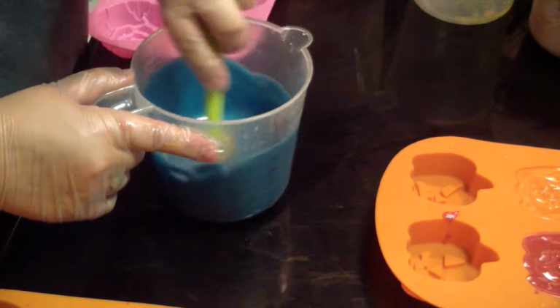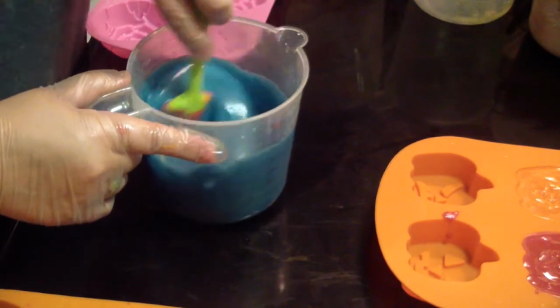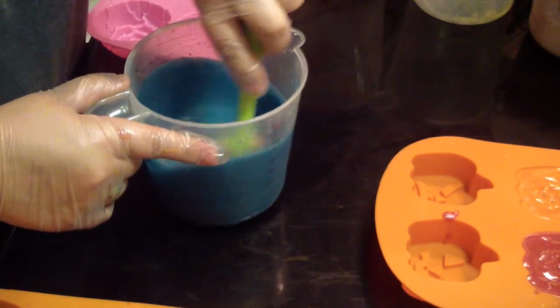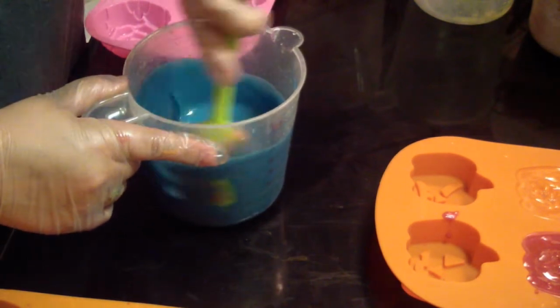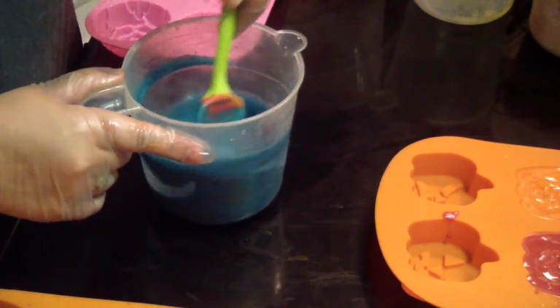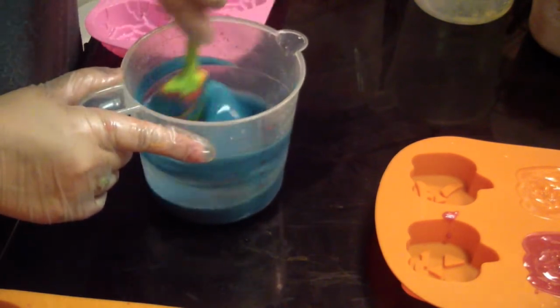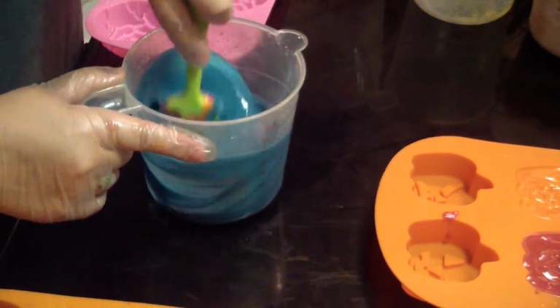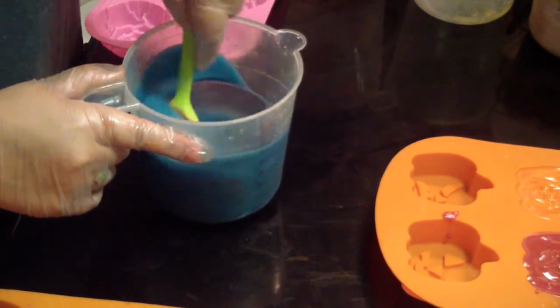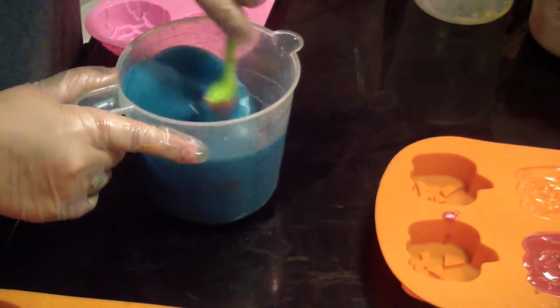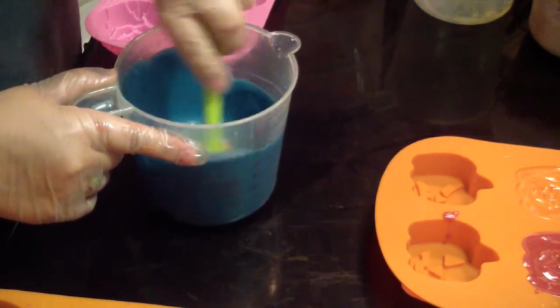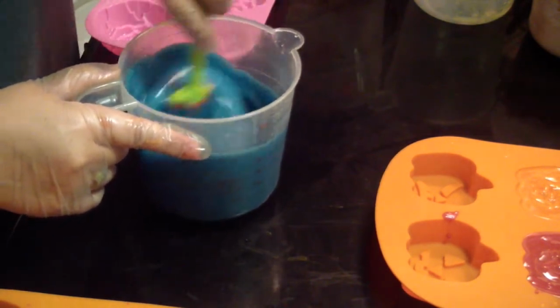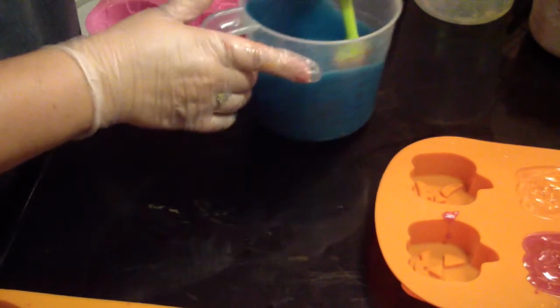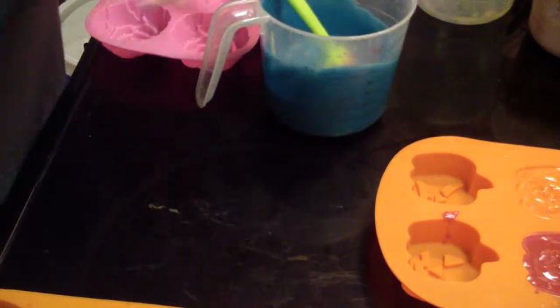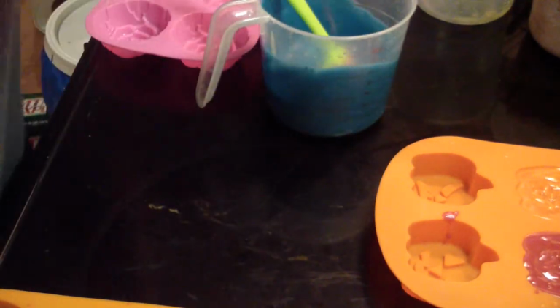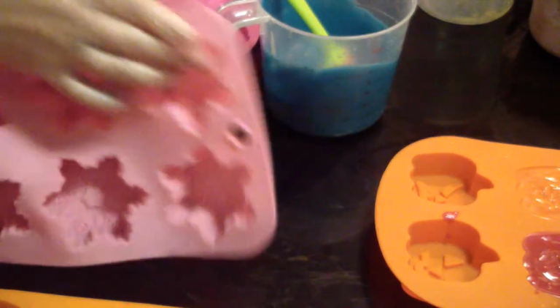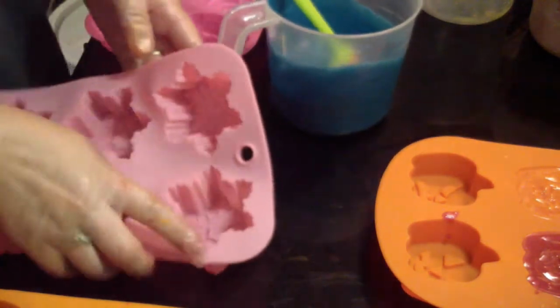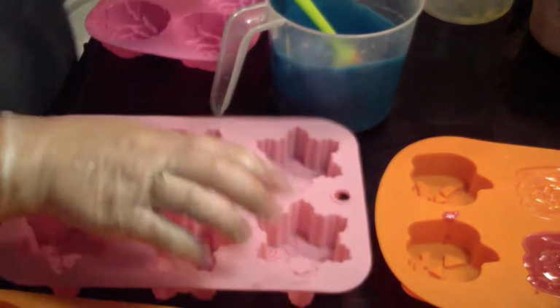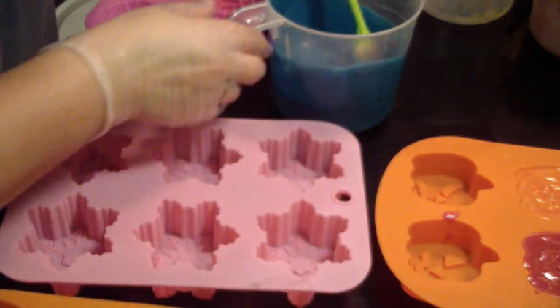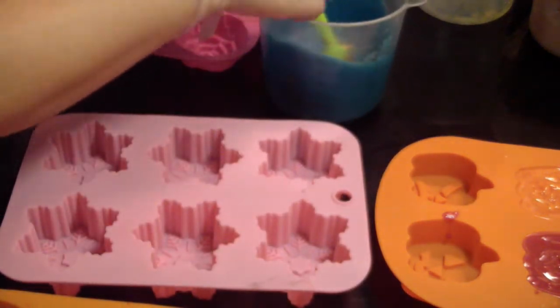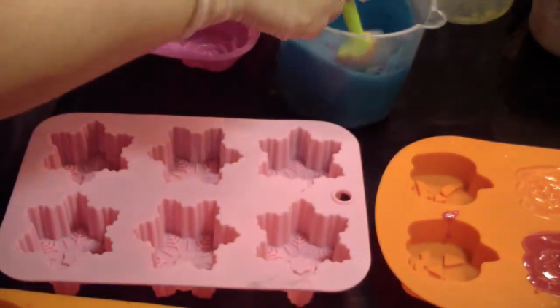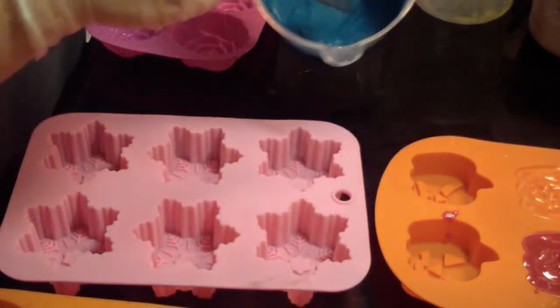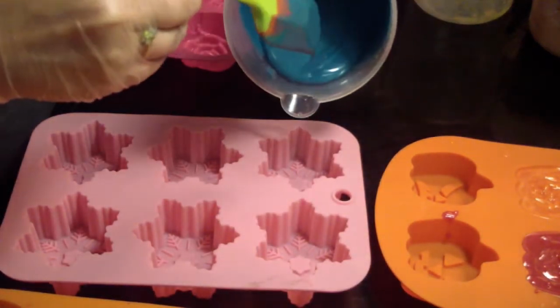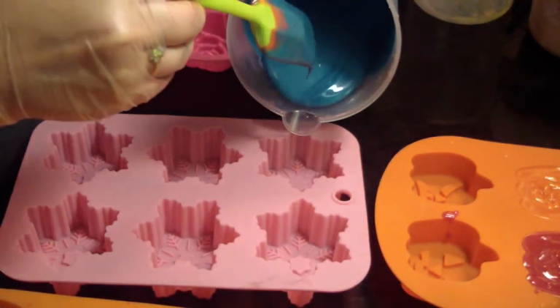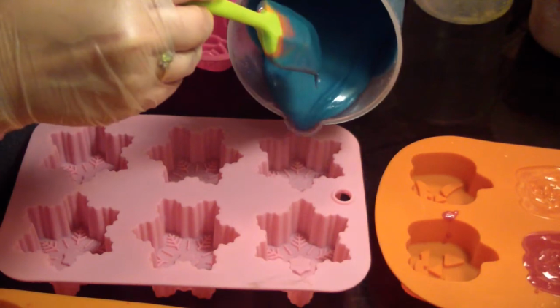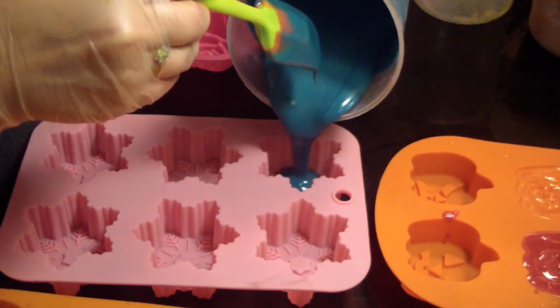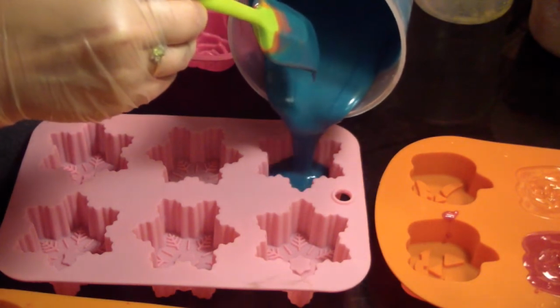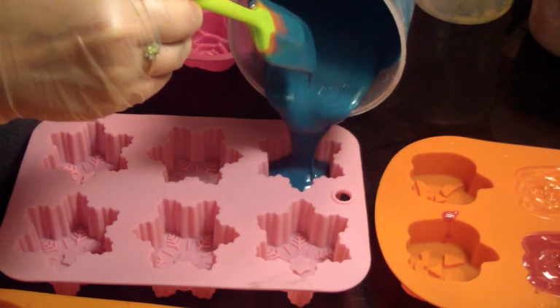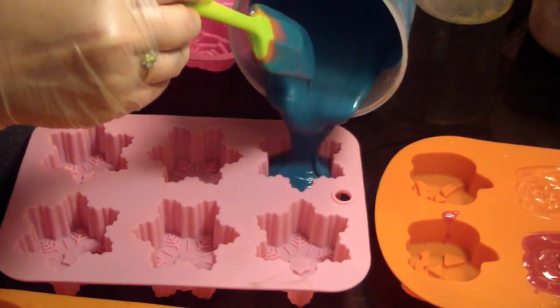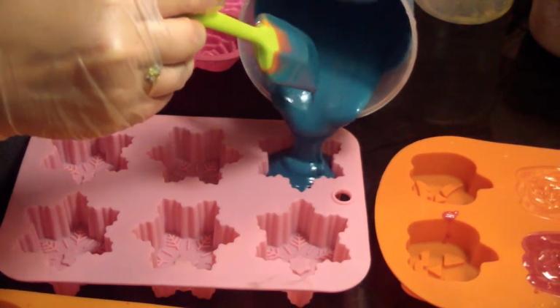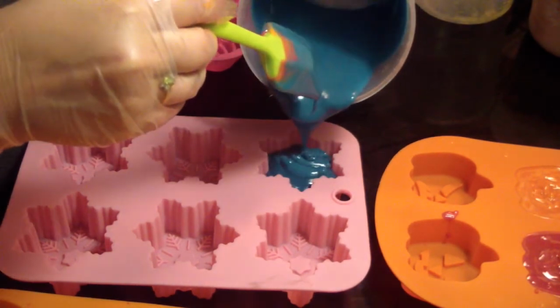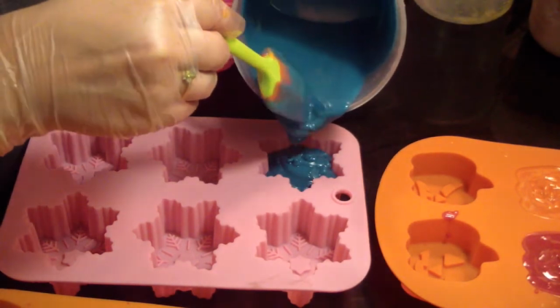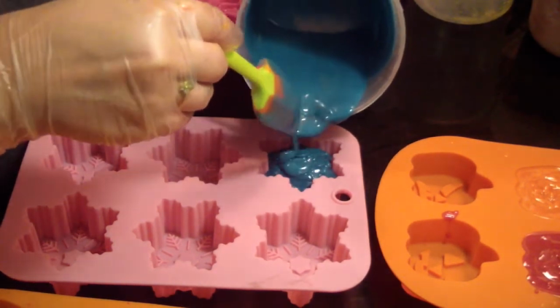It is setting up, but as you can see I was easily able to blender back out. Oh, these are so pretty.